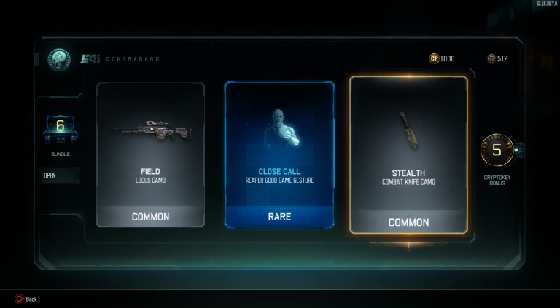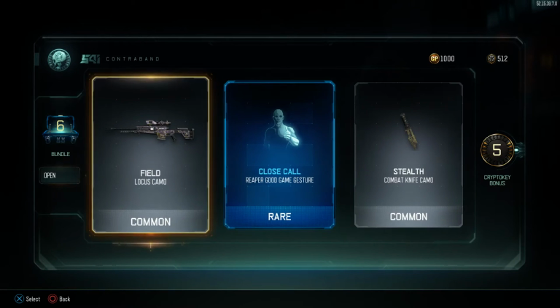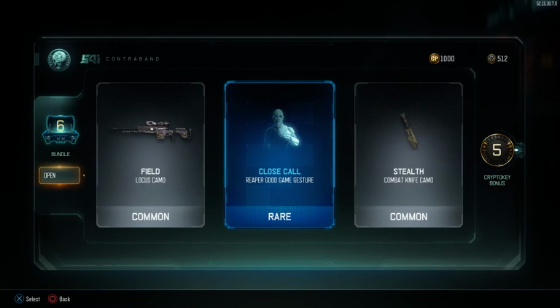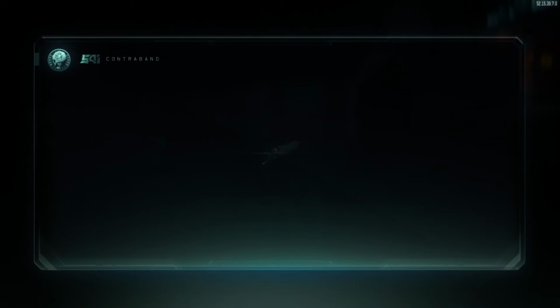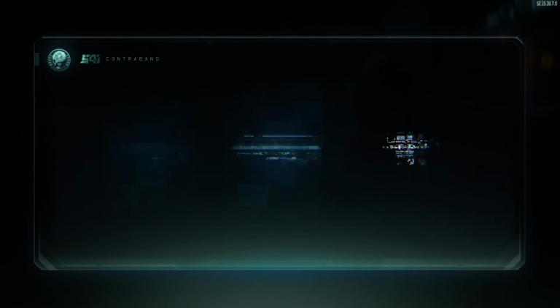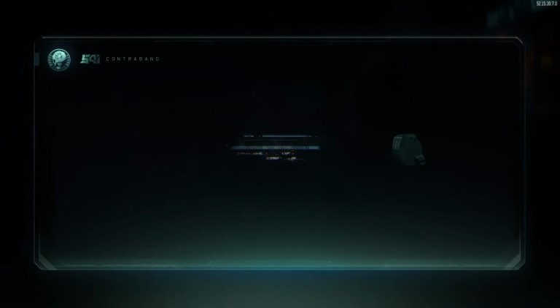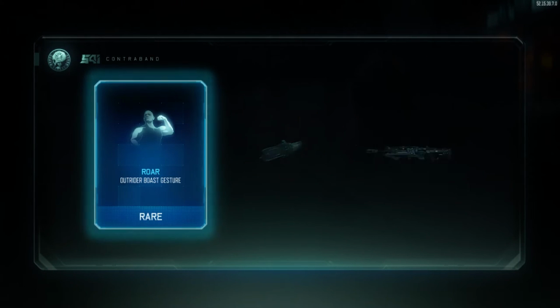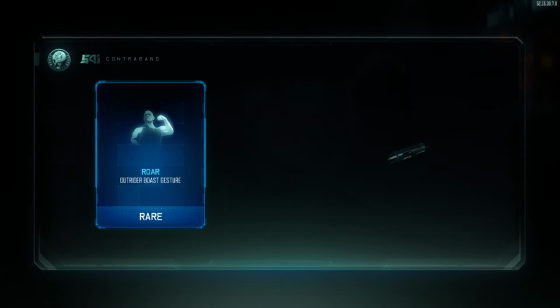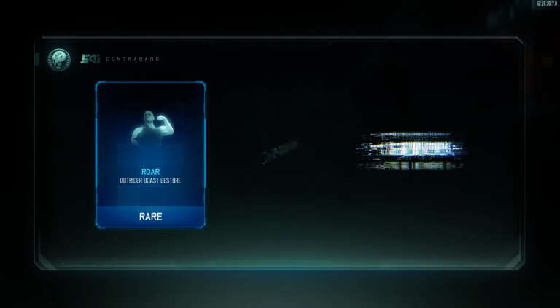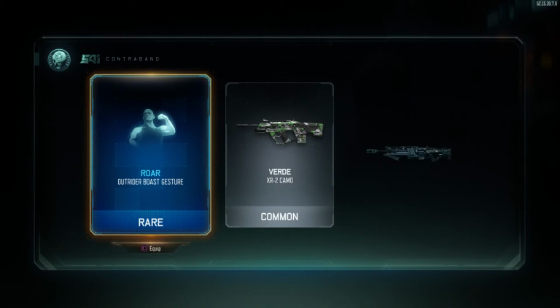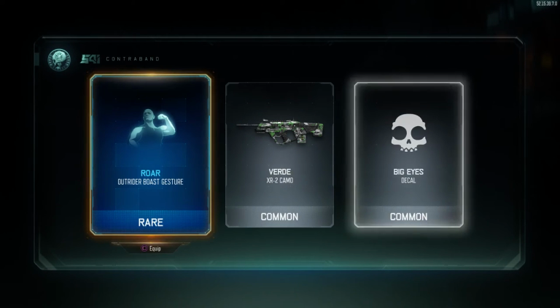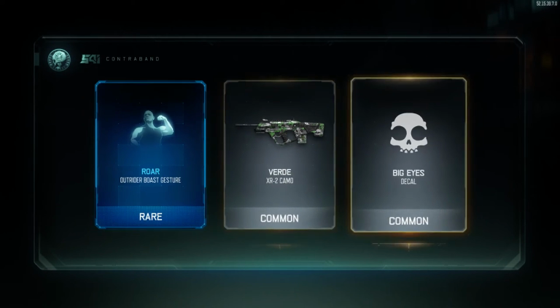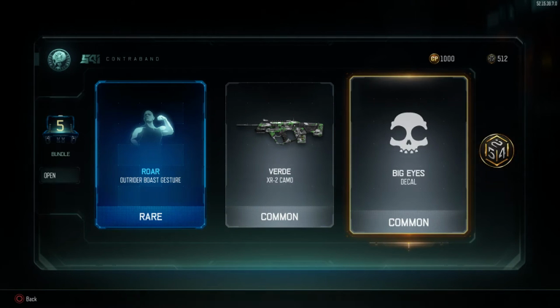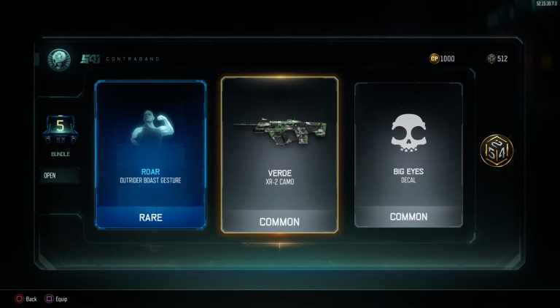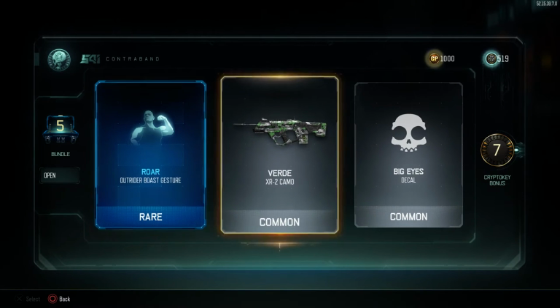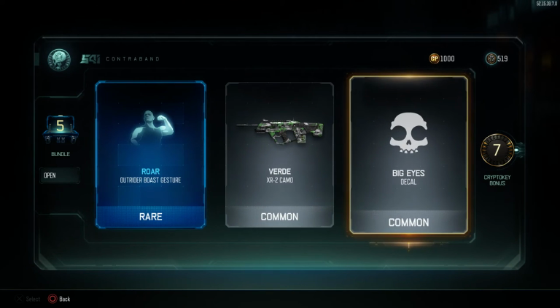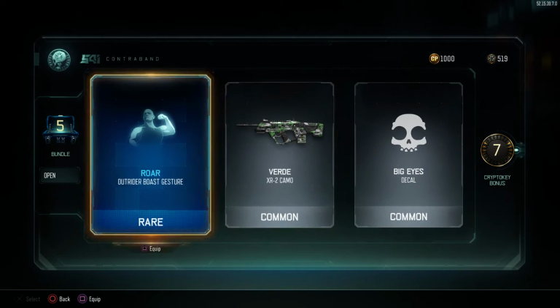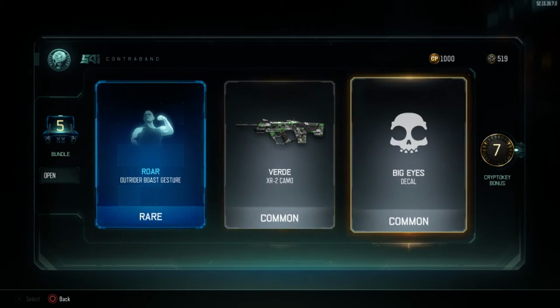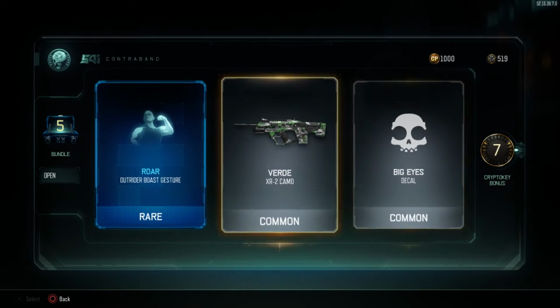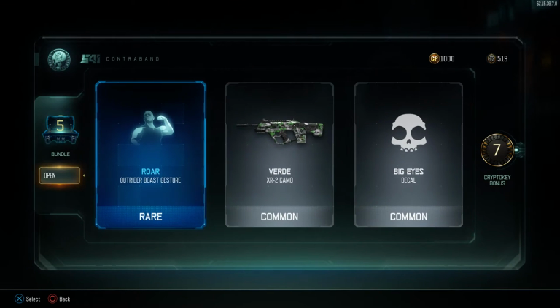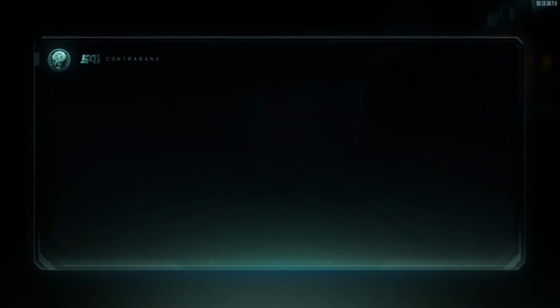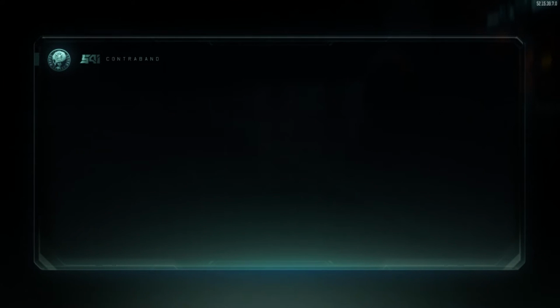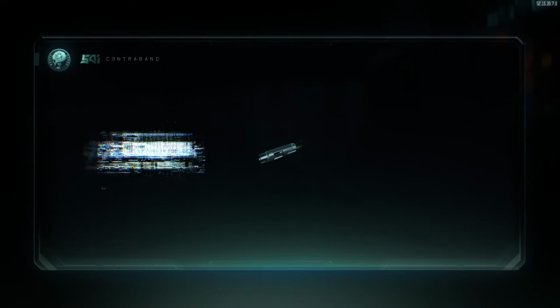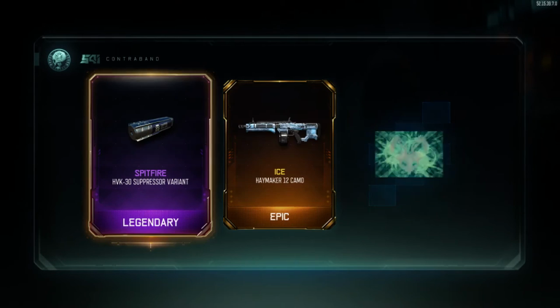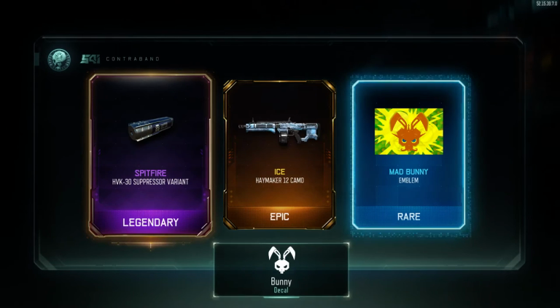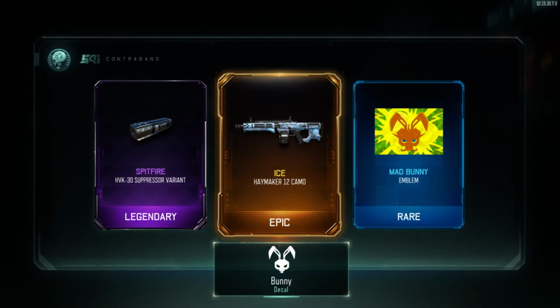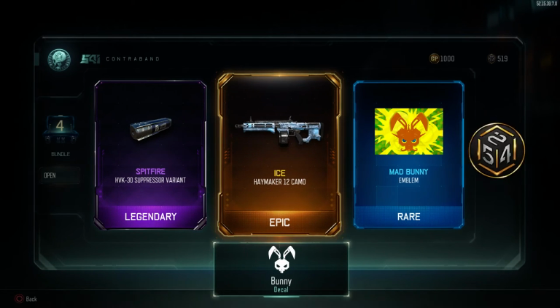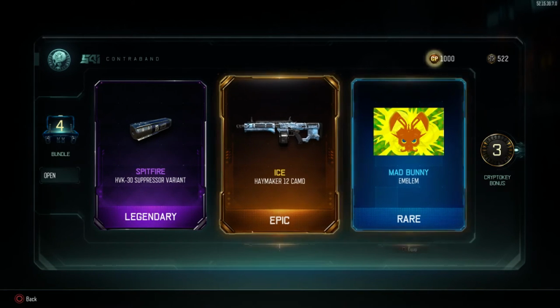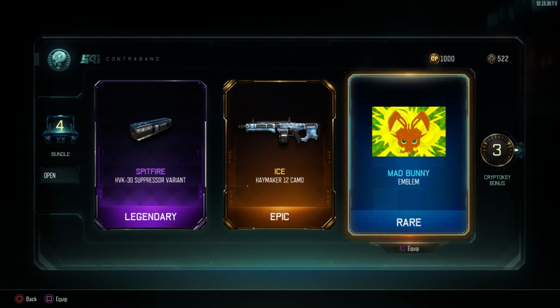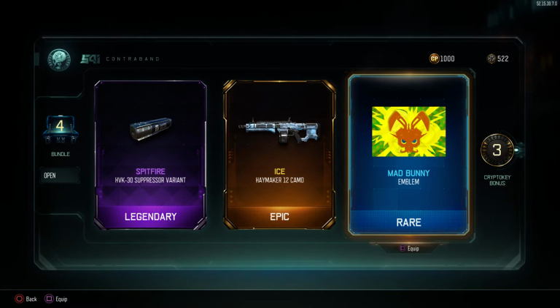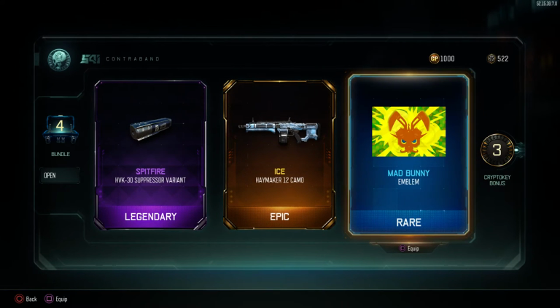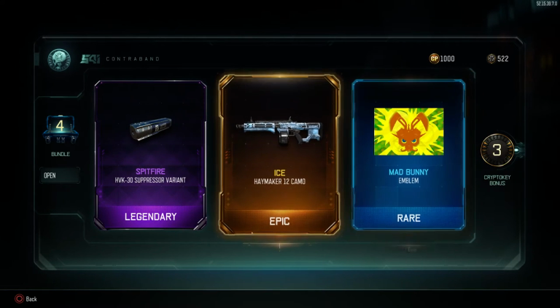Nothing again. What is wrong with this? Oh my god, just don't give me that — what is this? These are supposed to be epic supply drops, legendary or rare supply drops, and I'm just getting nothing in them. Ice — oh my god, ice for the Haymaker. I've never actually gotten an emblem before, ever.